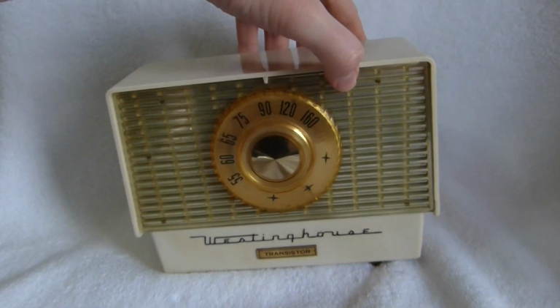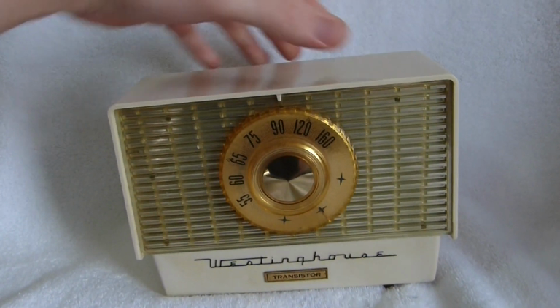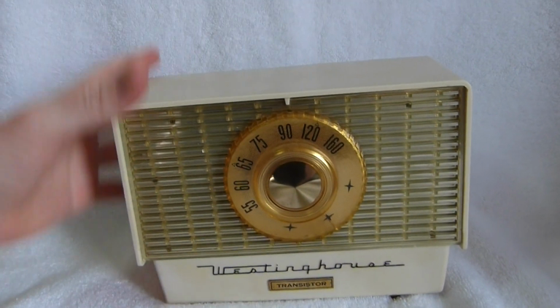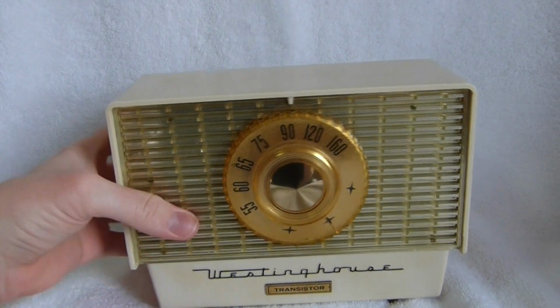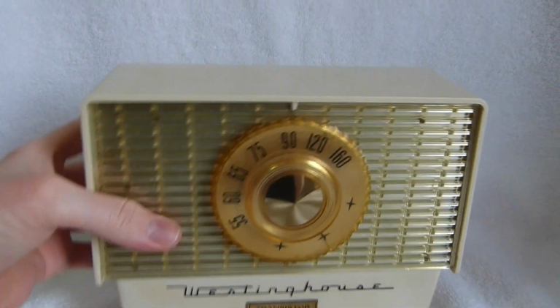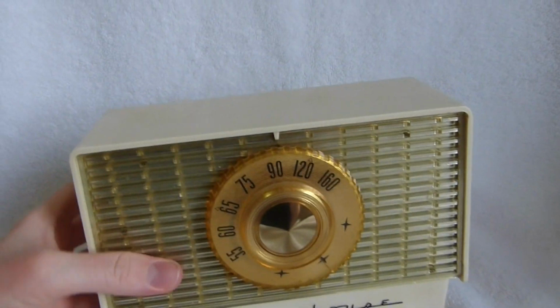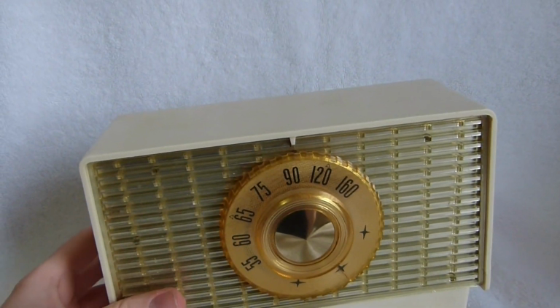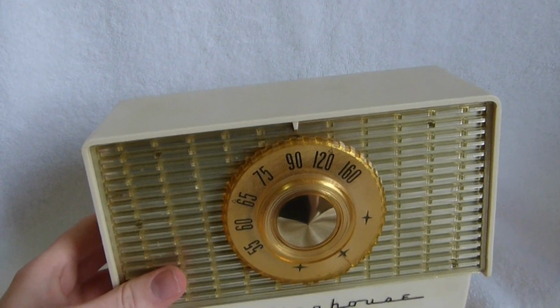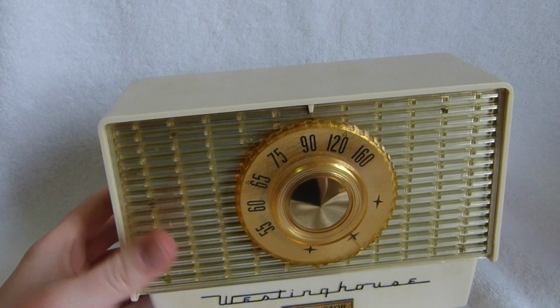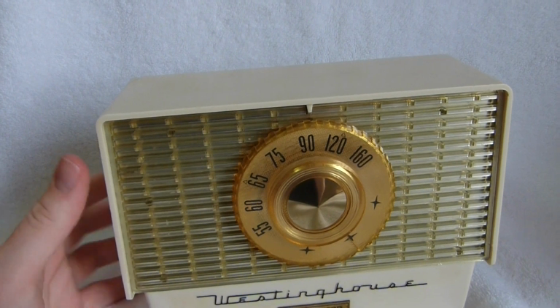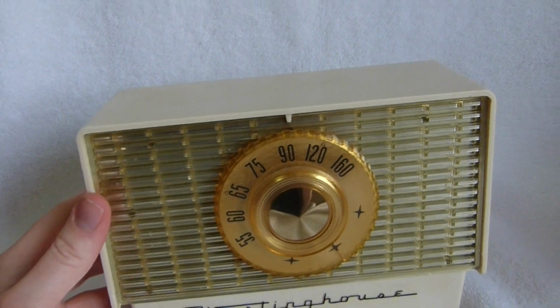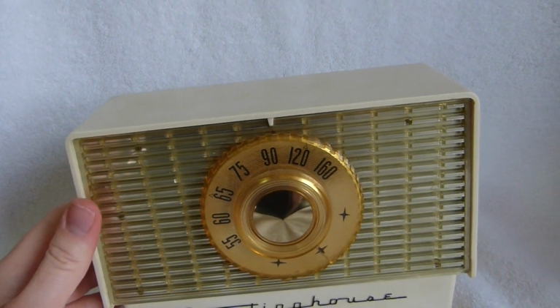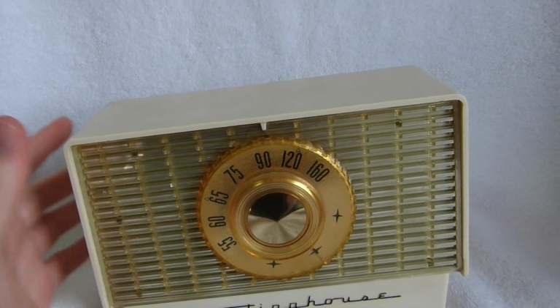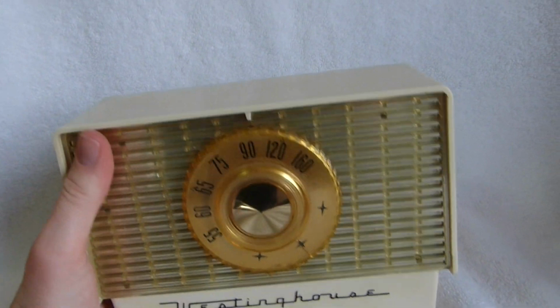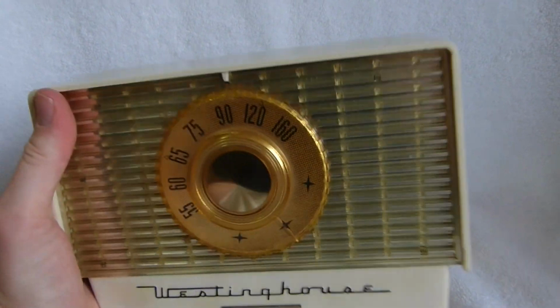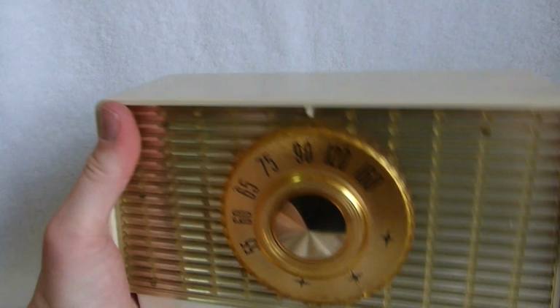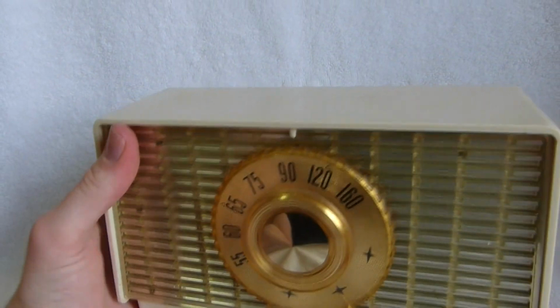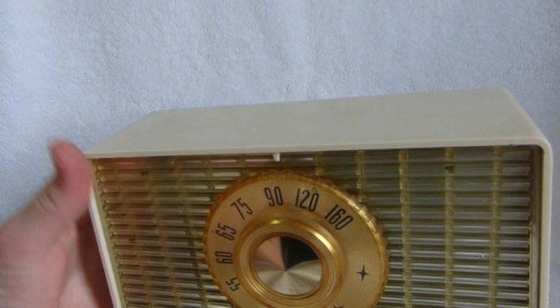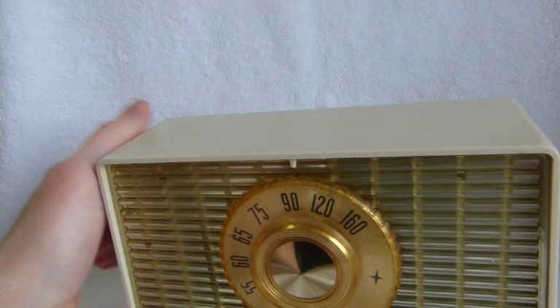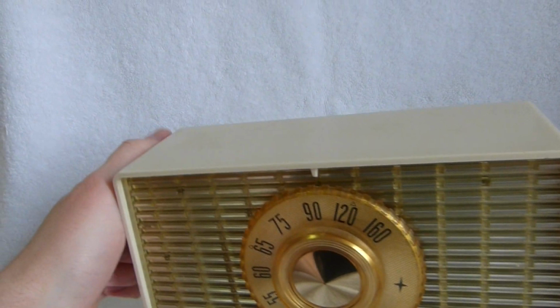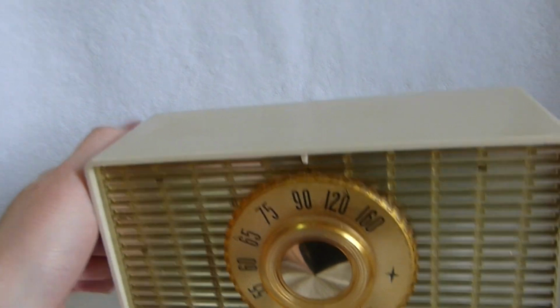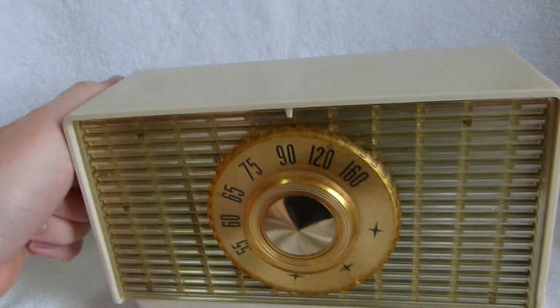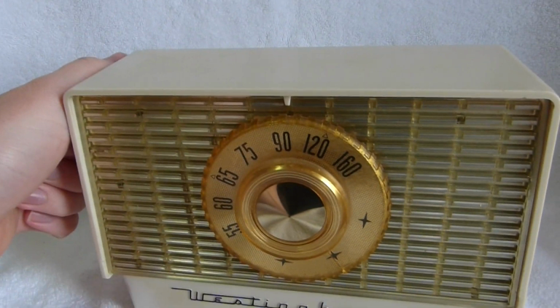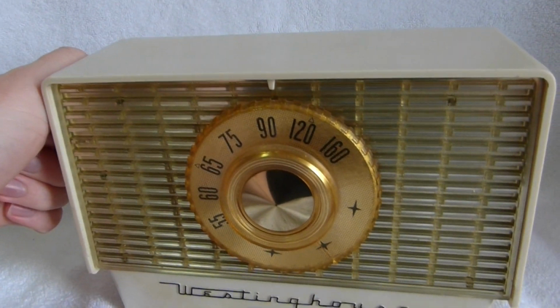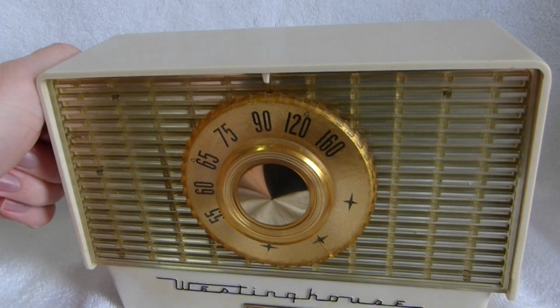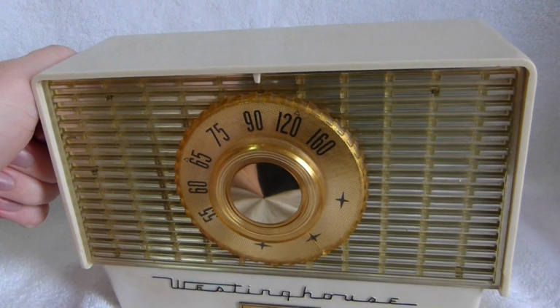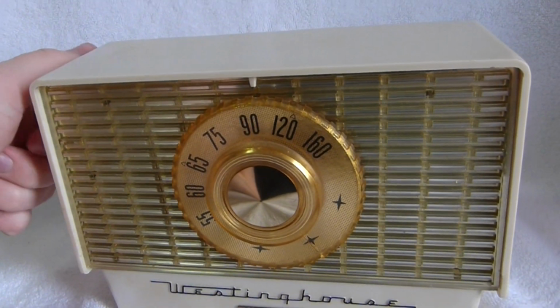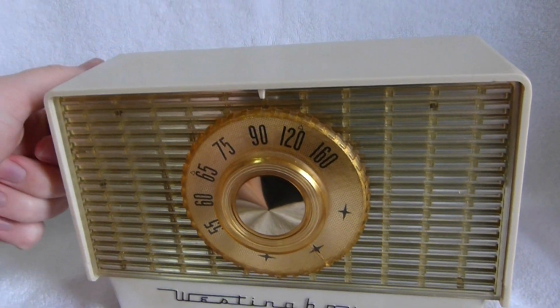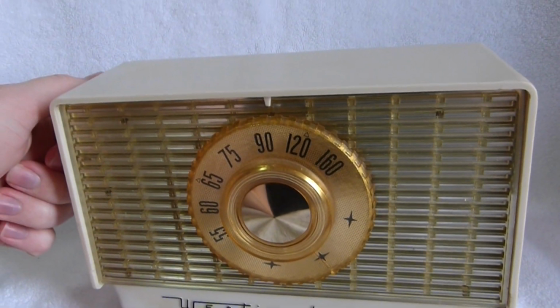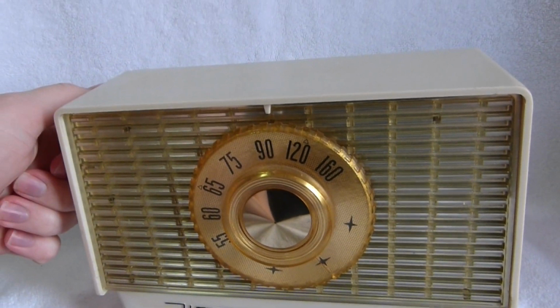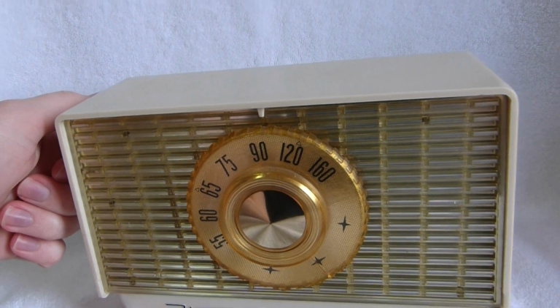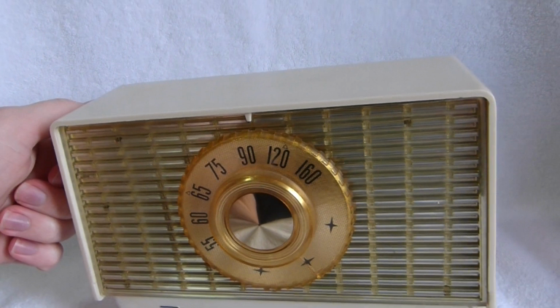I replaced all the electrolytic capacitors in this radio, and it works decently well. Nothing particularly special — maybe that's why the set is rare.